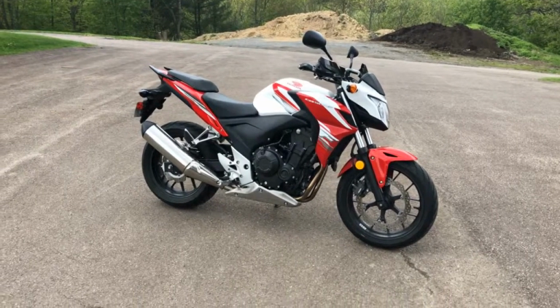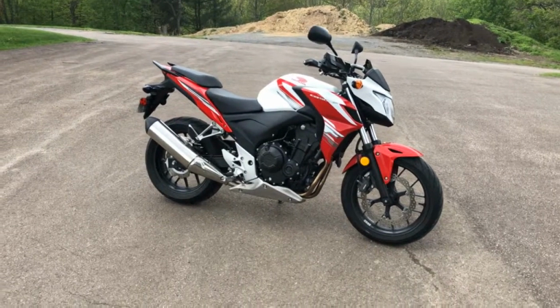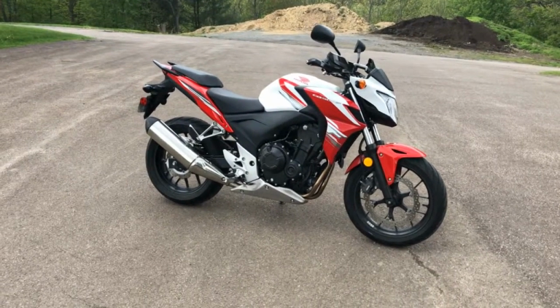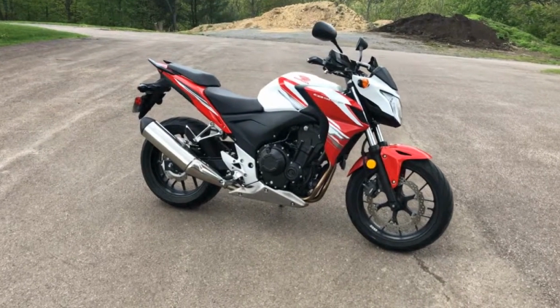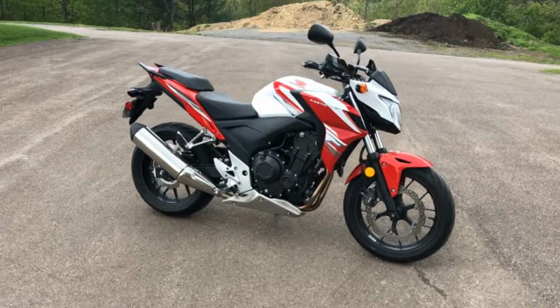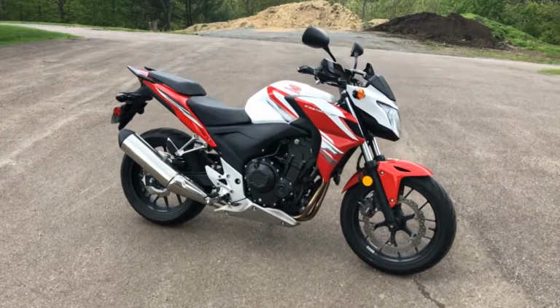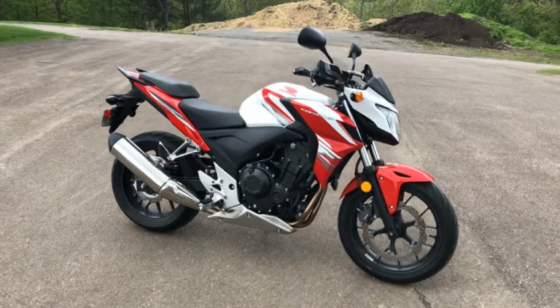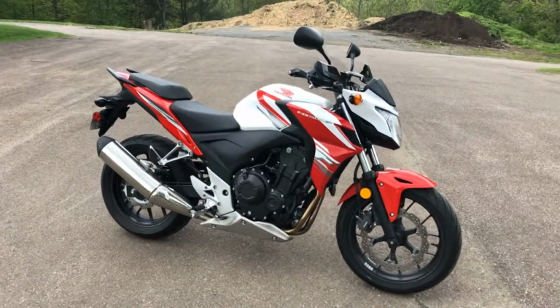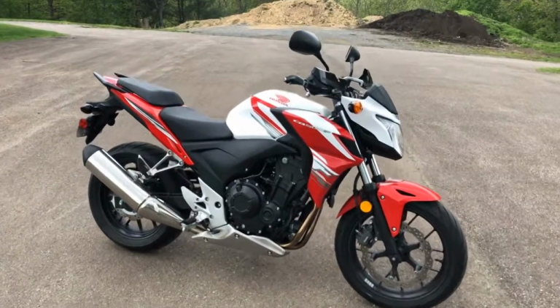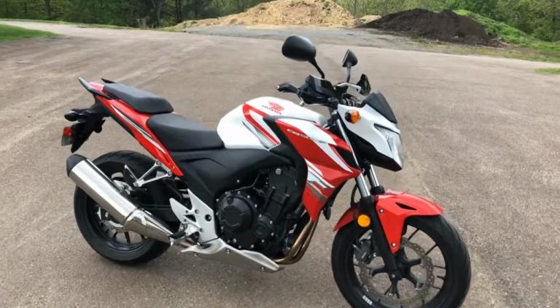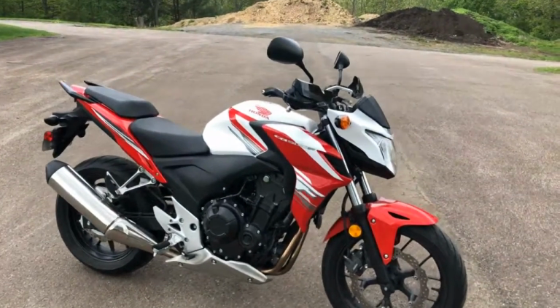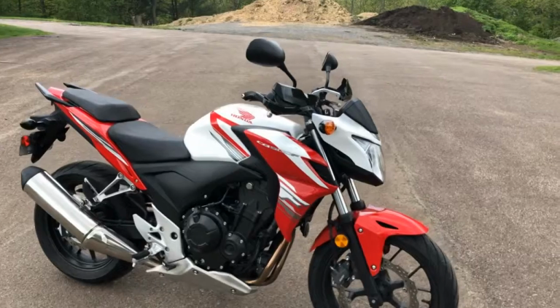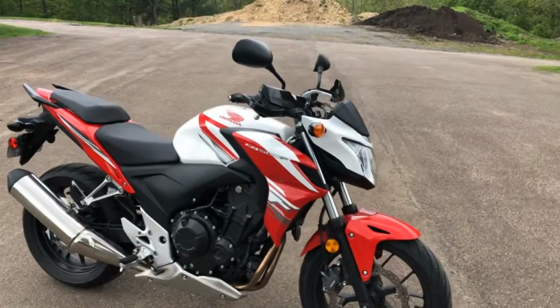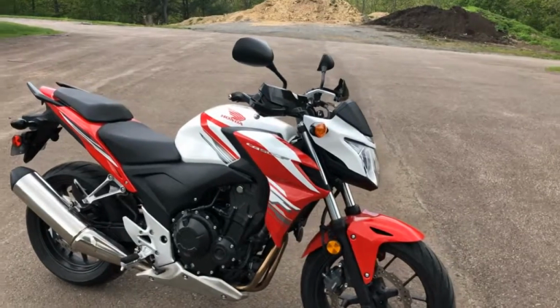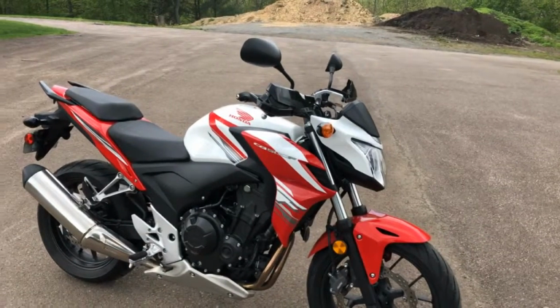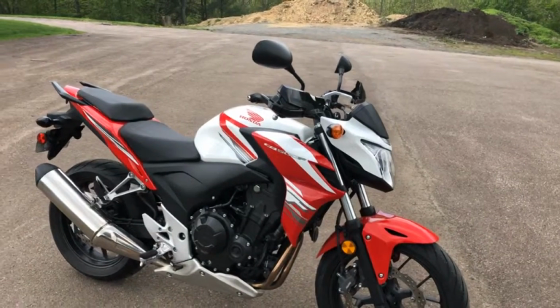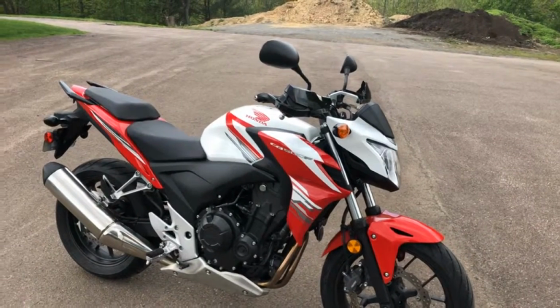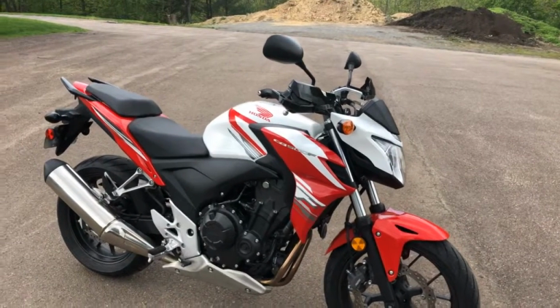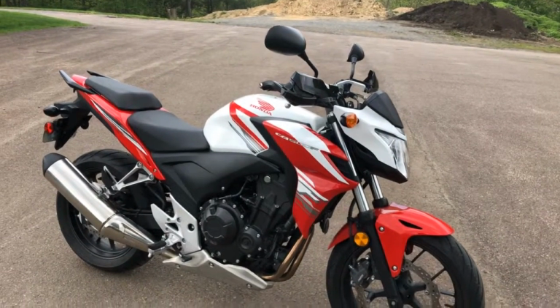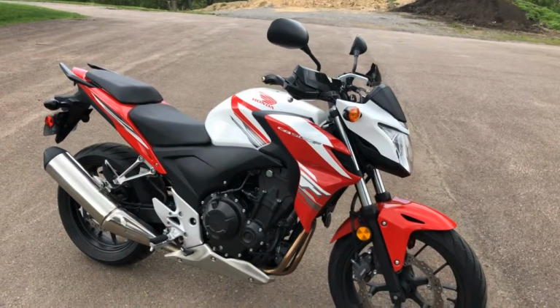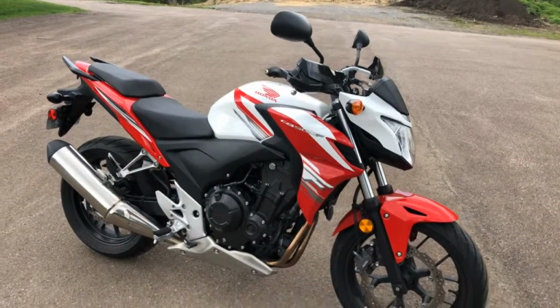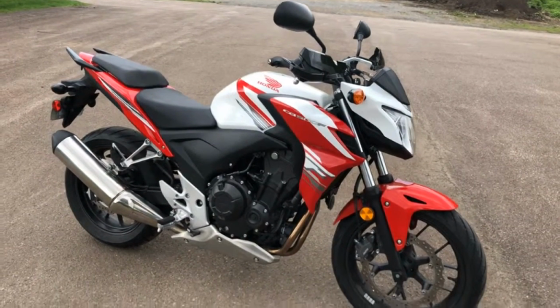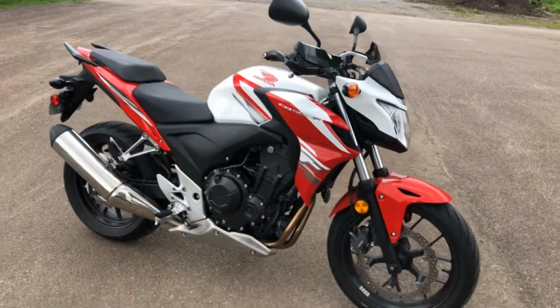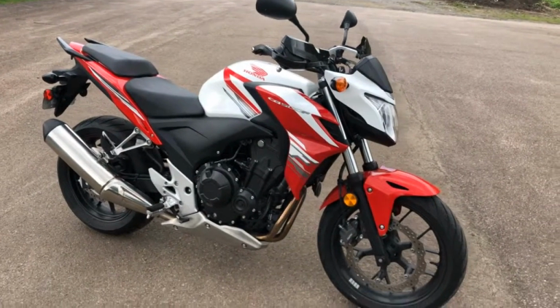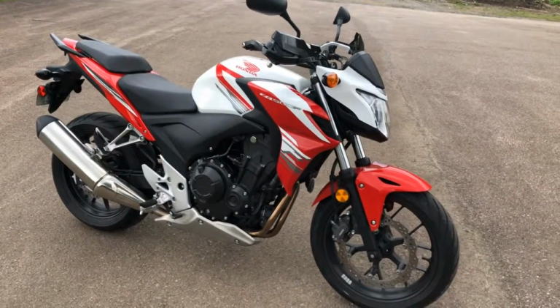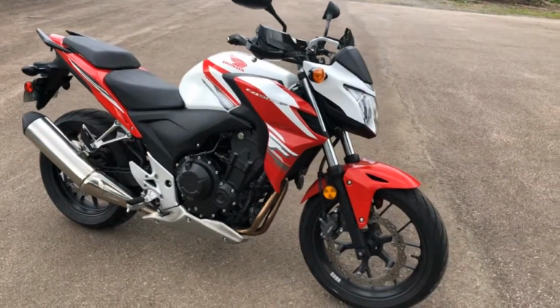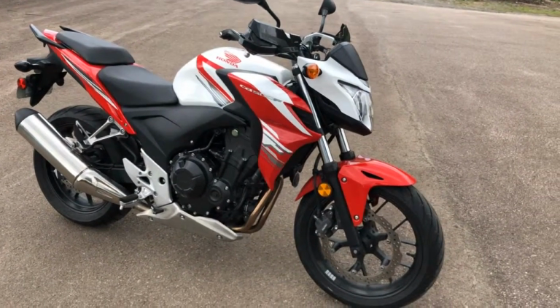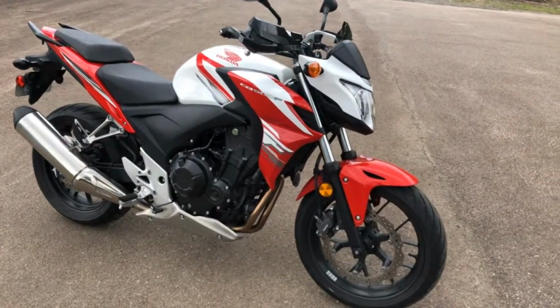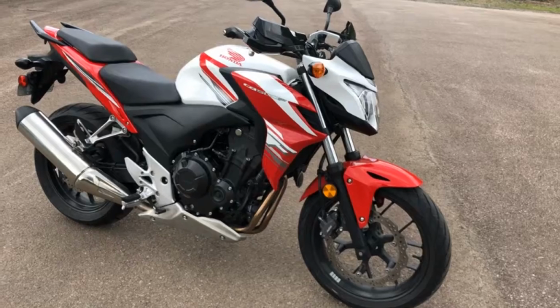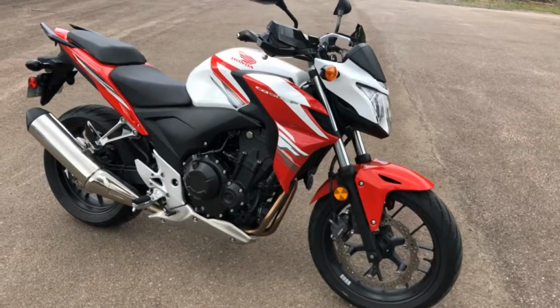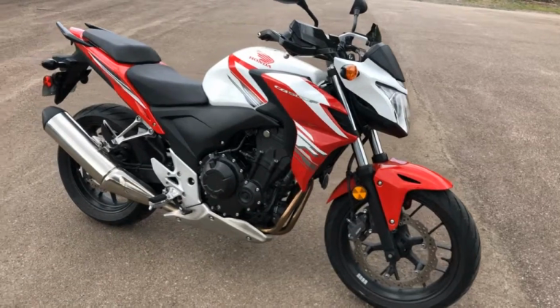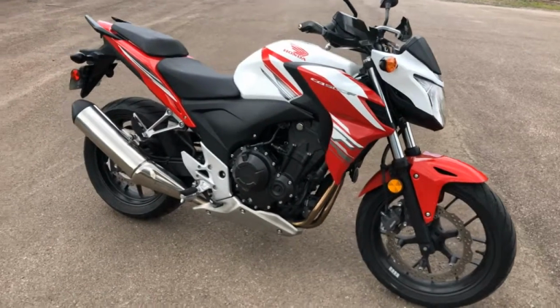Hello and welcome to Timbrook Honda. Today I have another nice trade-in. This is a 2000 Honda CB500F. I believe it only has 1,400 miles on it.